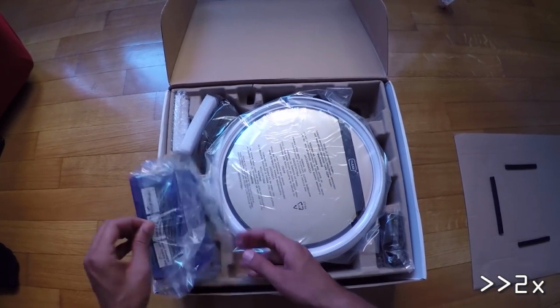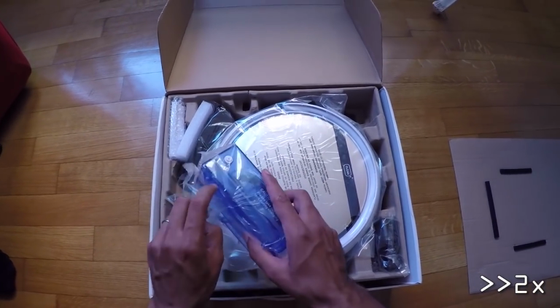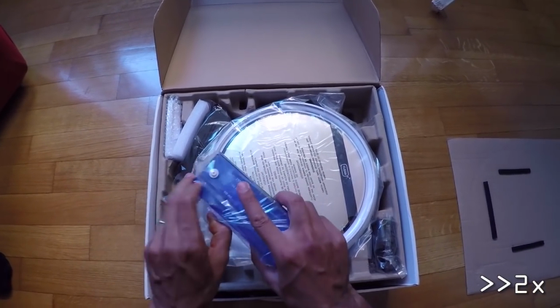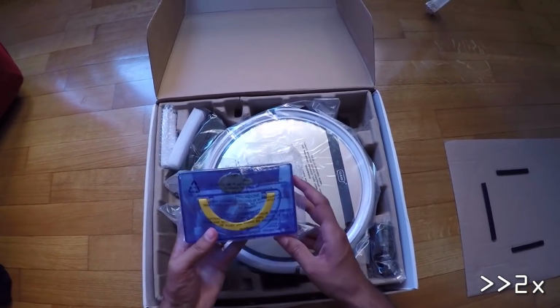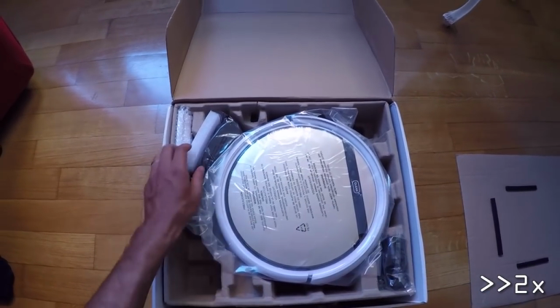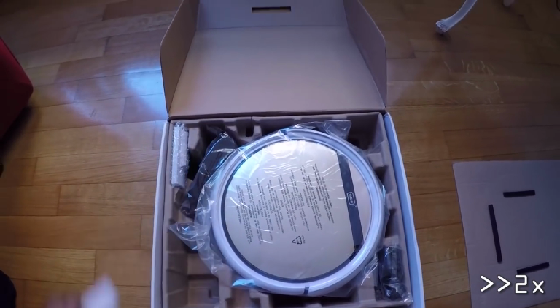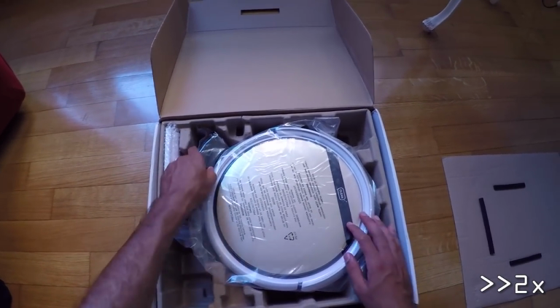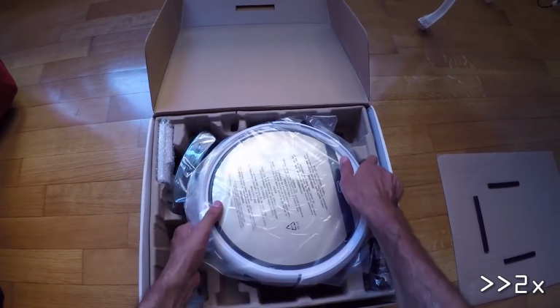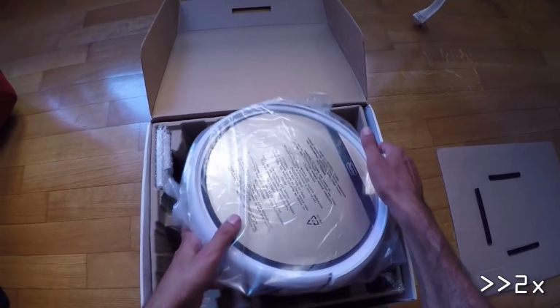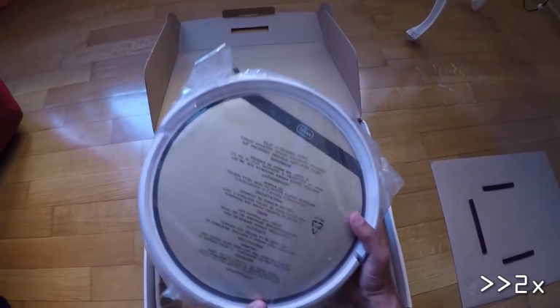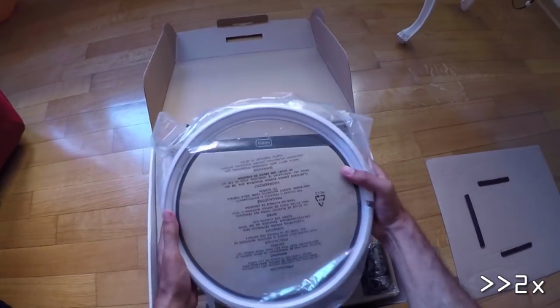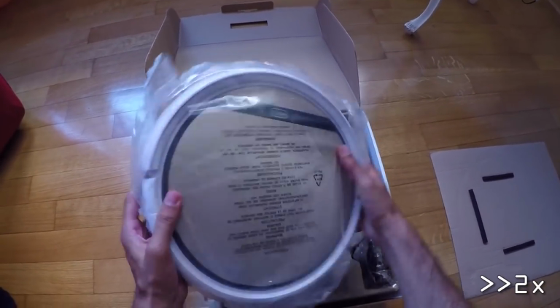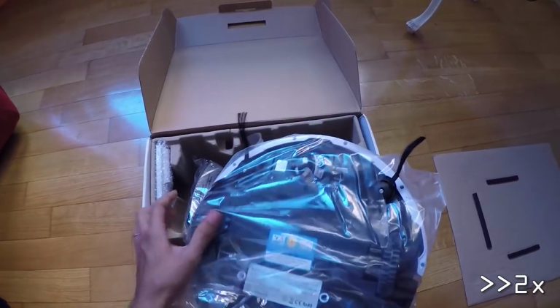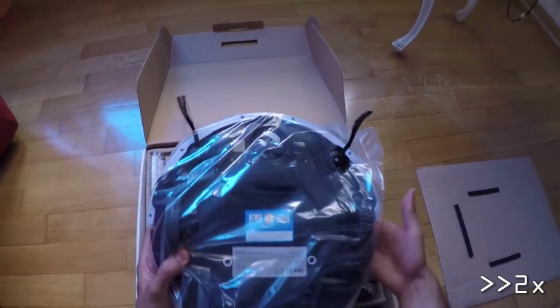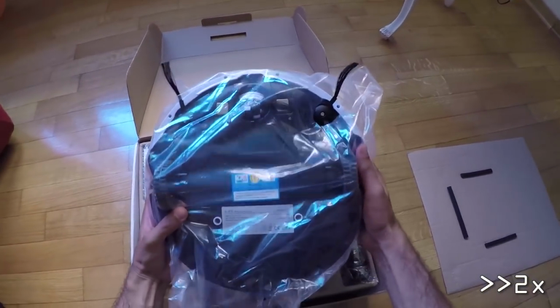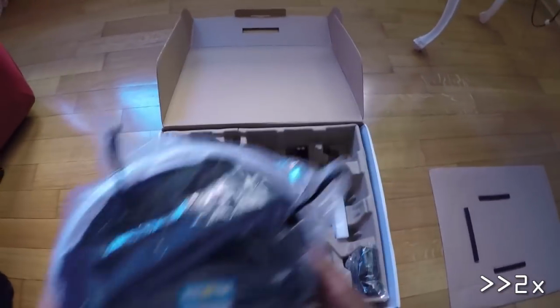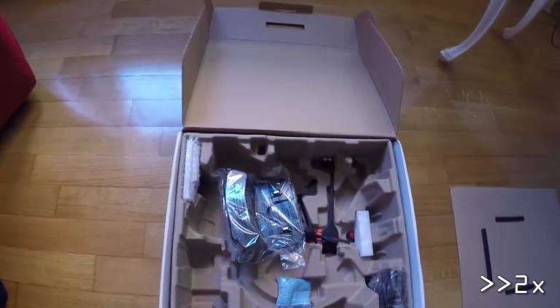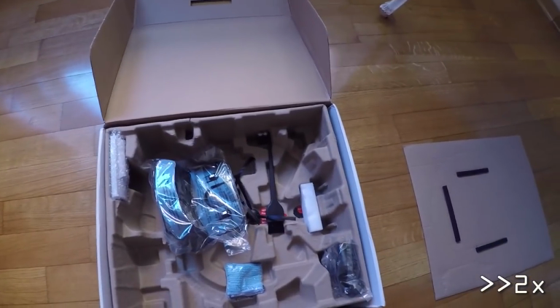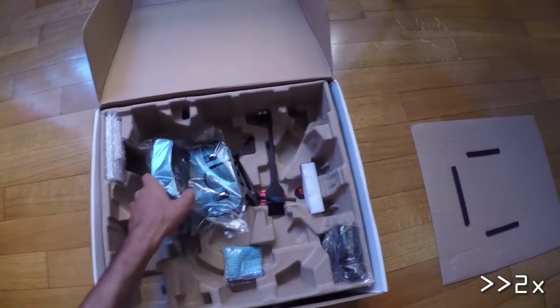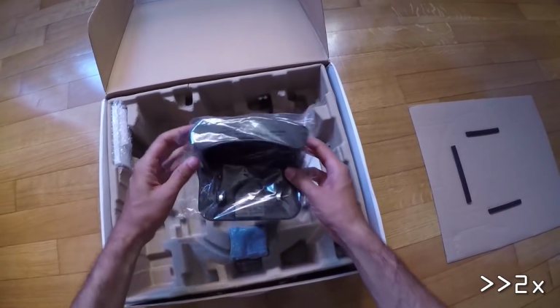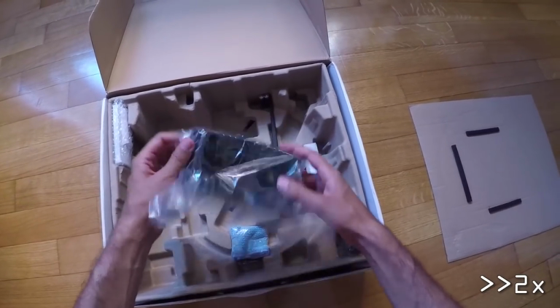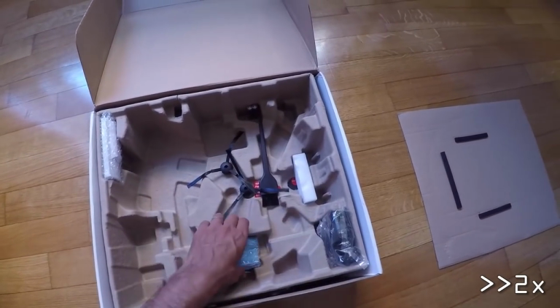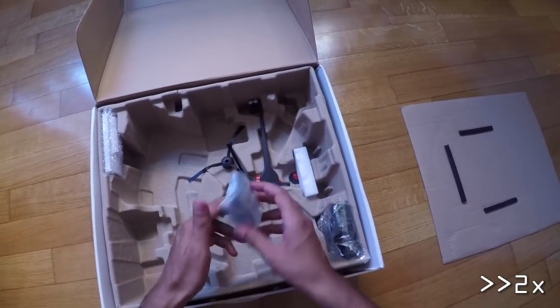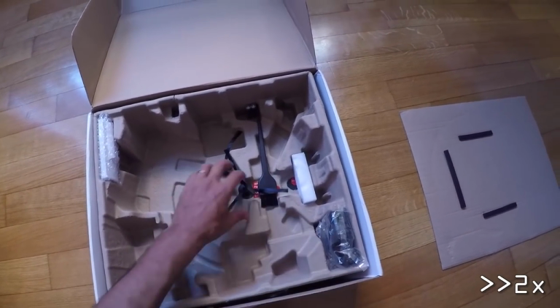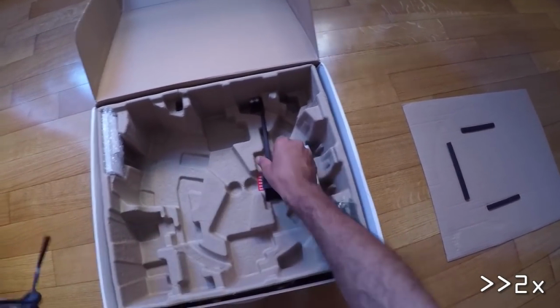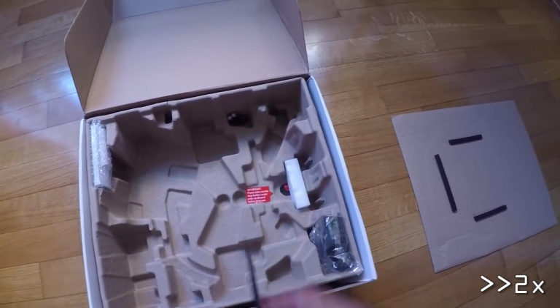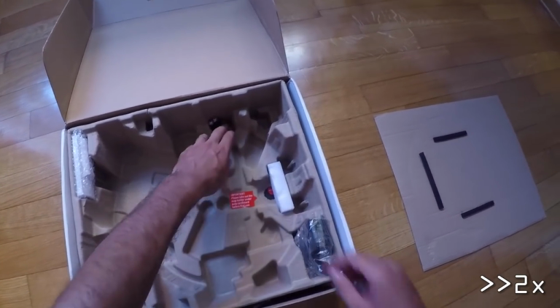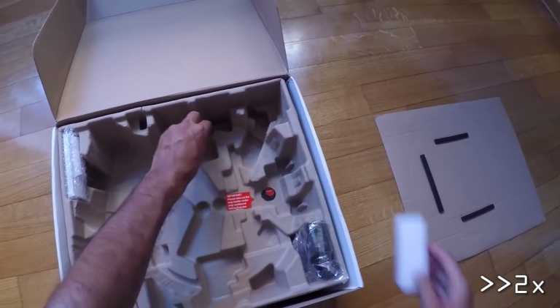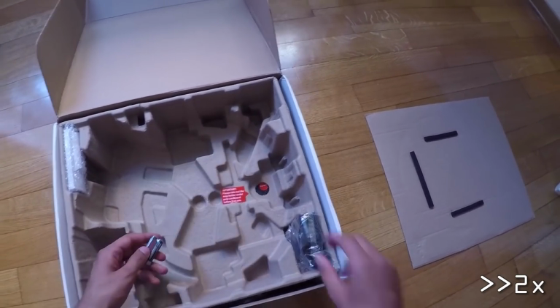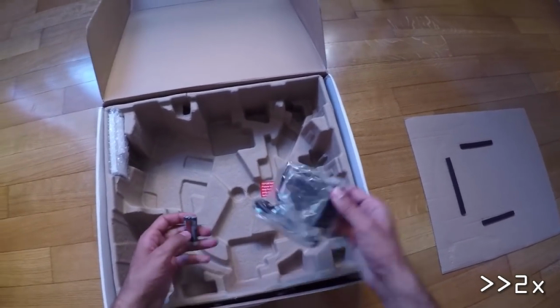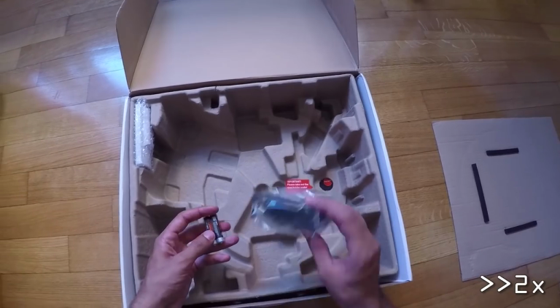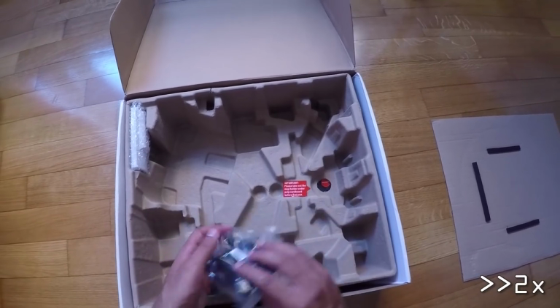I found inside the box a user manual, two HPA filters, a bin for mopping, the robot itself, the charging dock, a mop cloth, two extra side brushes, a cleaning brush, a remote control with batteries, an adapter, and a mop tray.